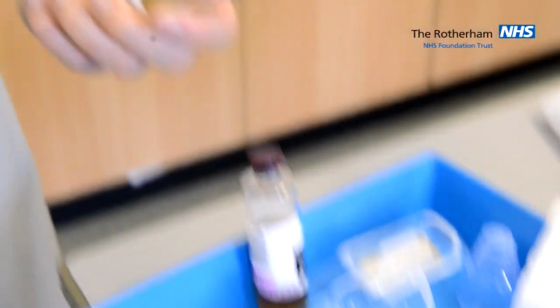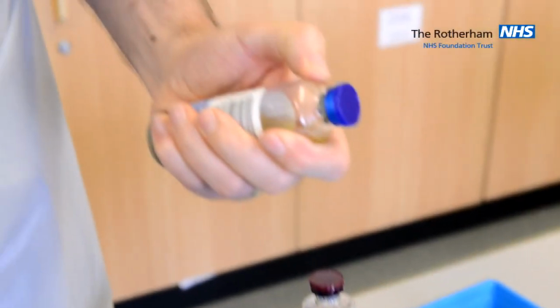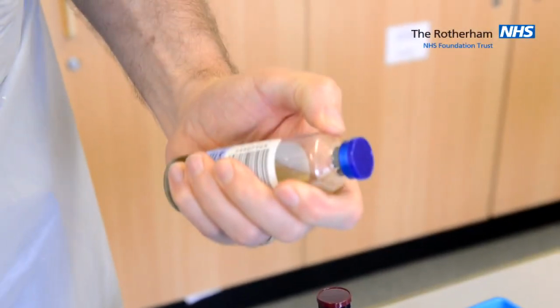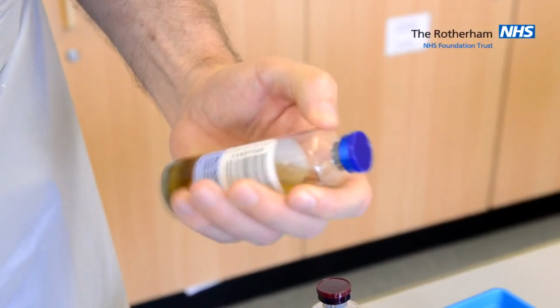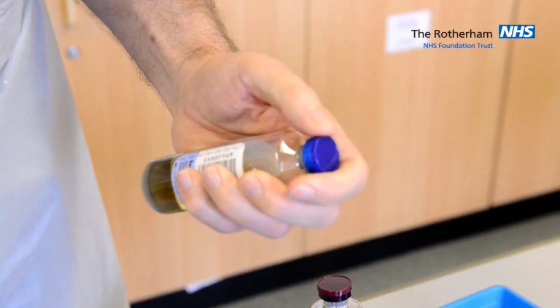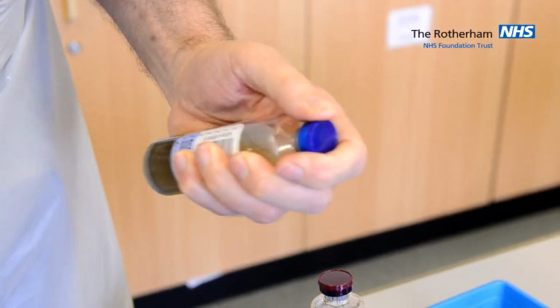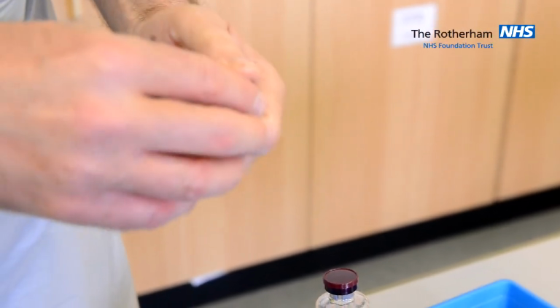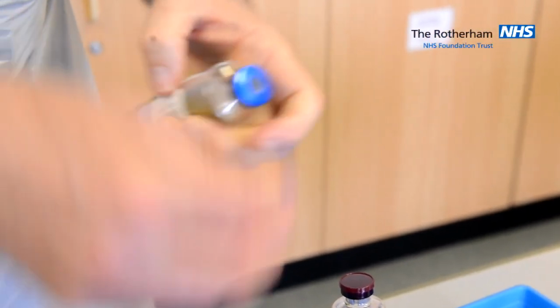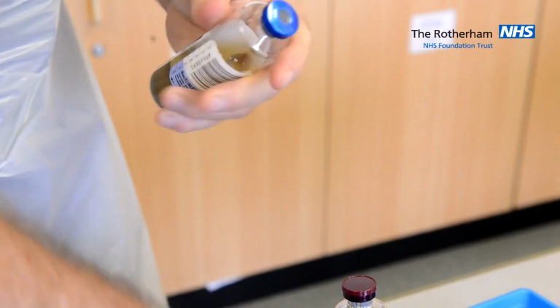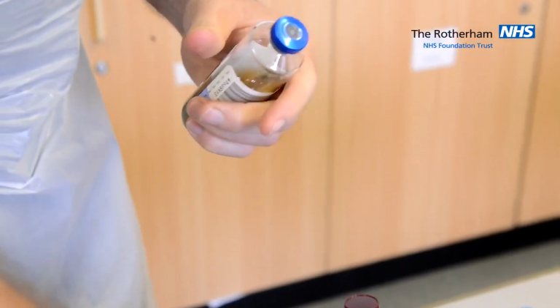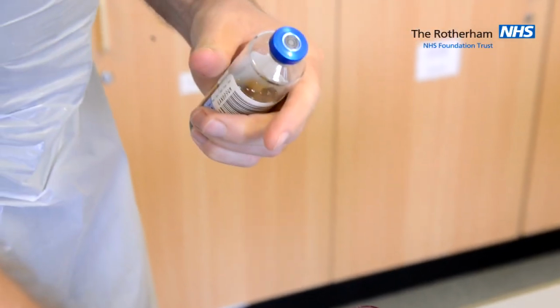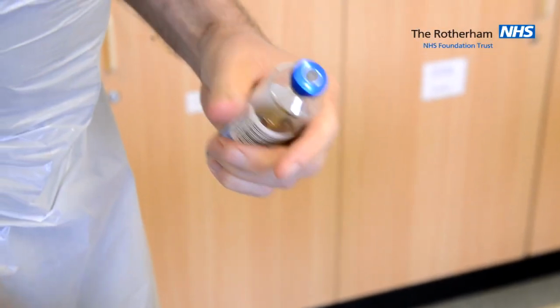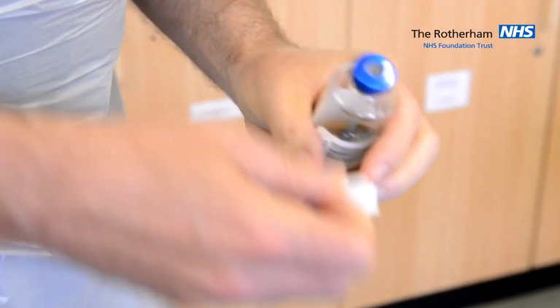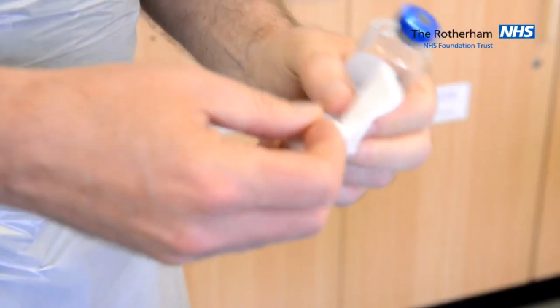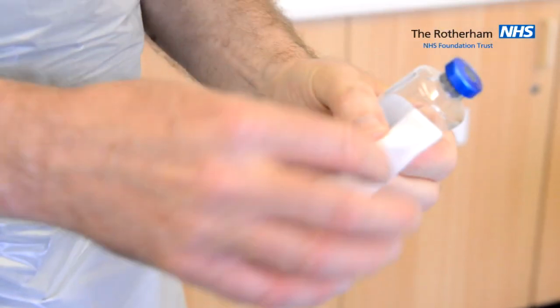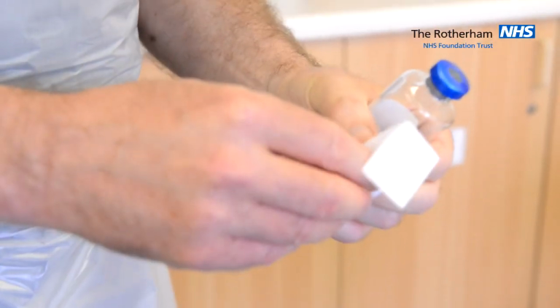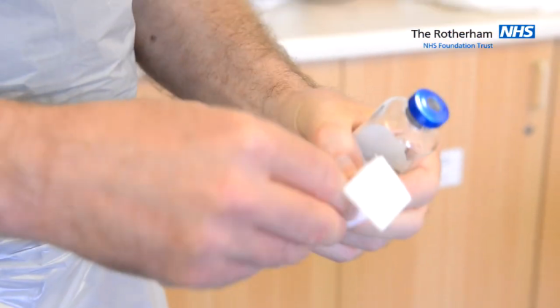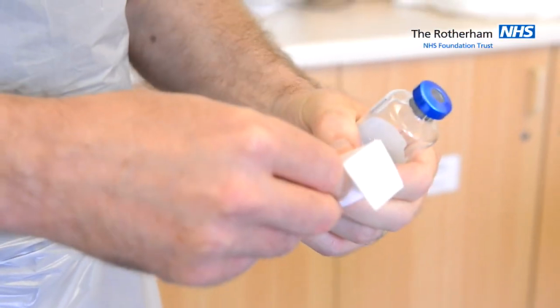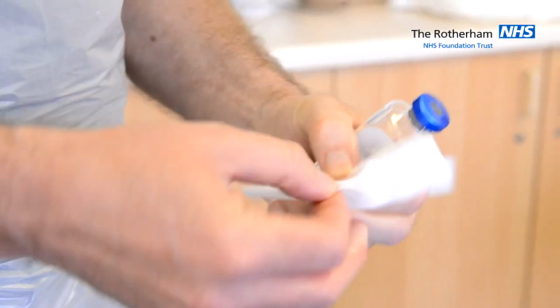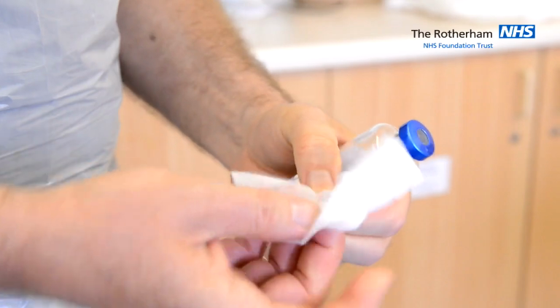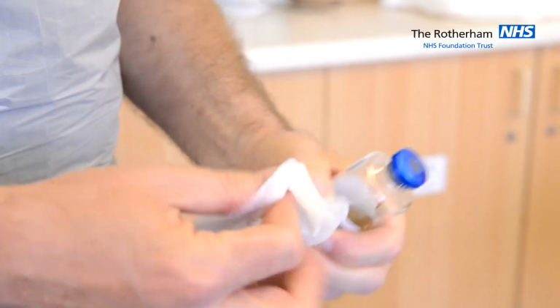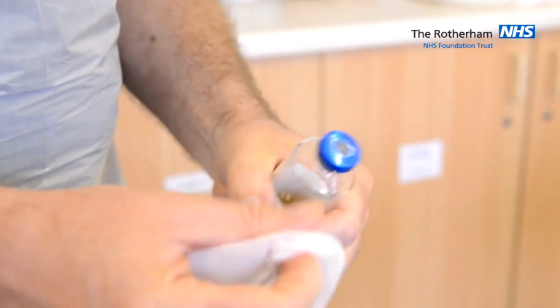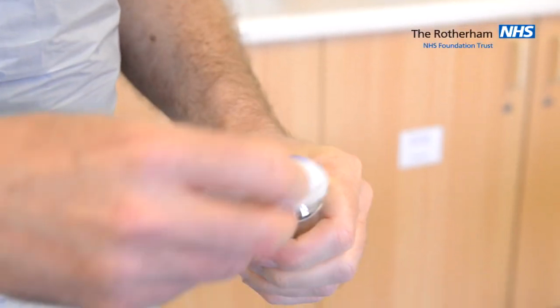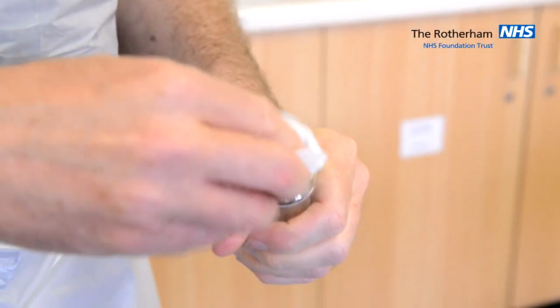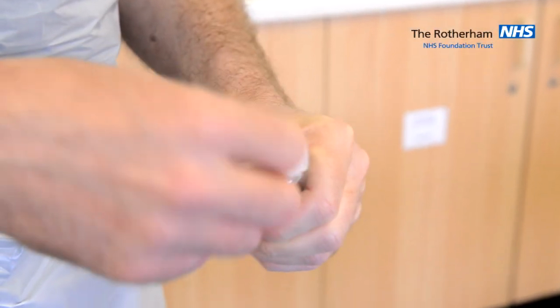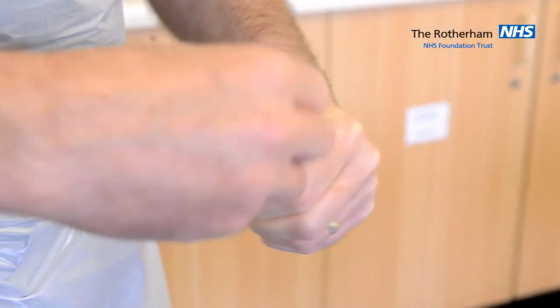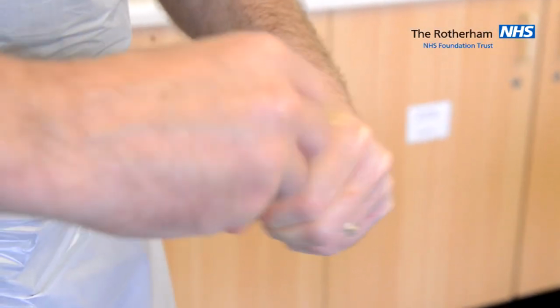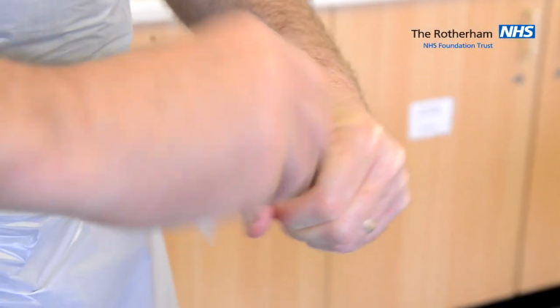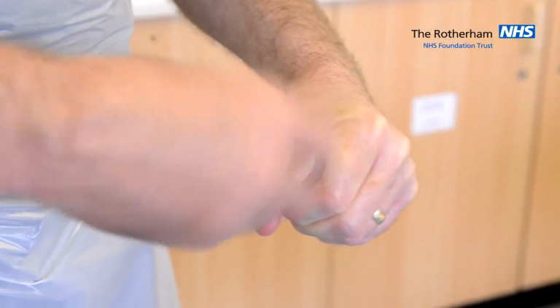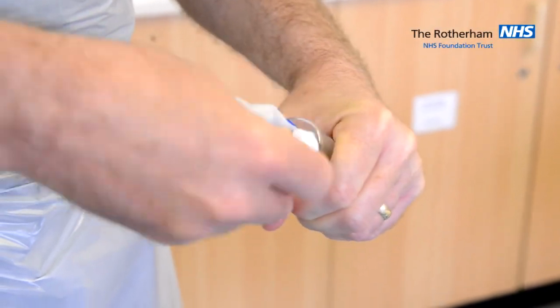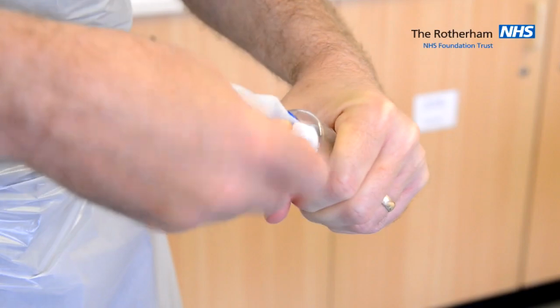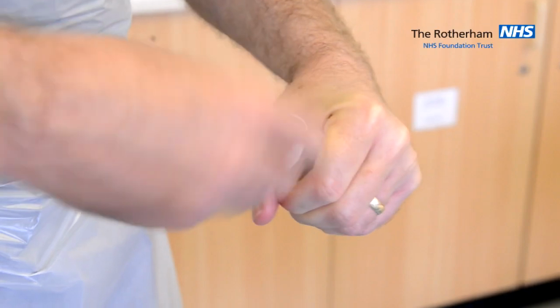Pick up your blood culture bottle and remove the top. Use the chlorhexidine alcohol swab and clean the bottle top for 15 seconds.